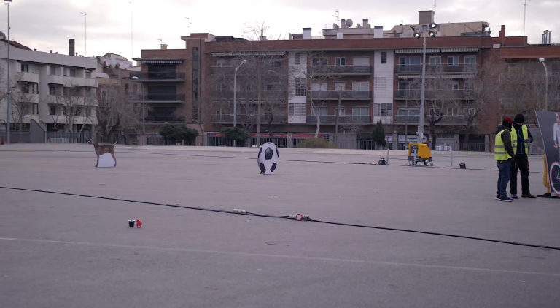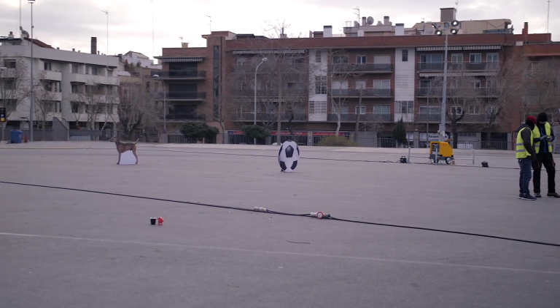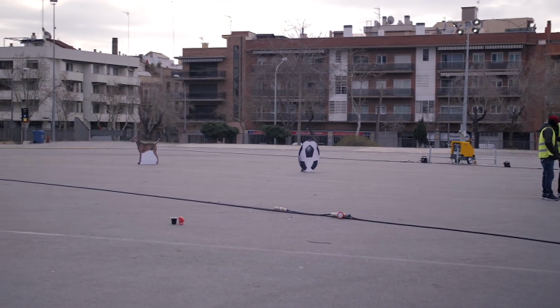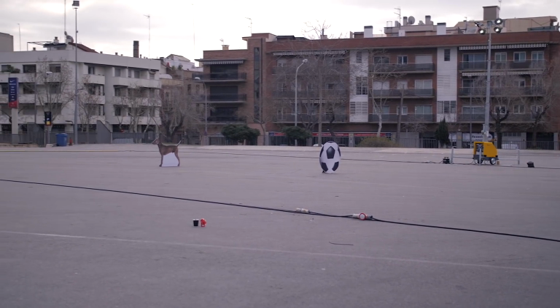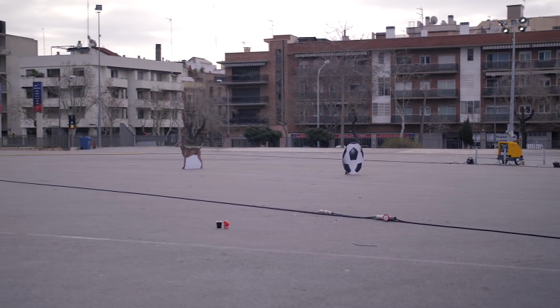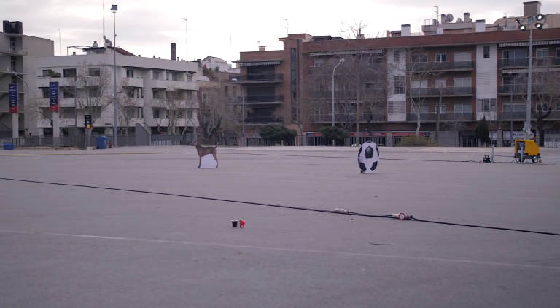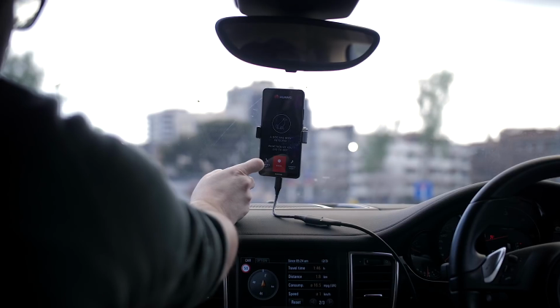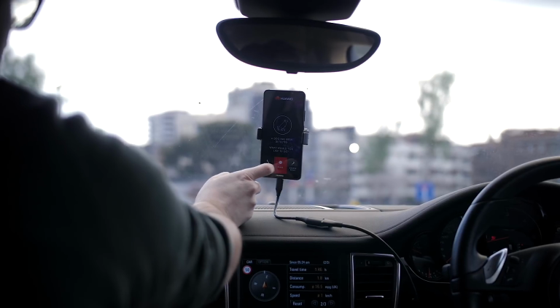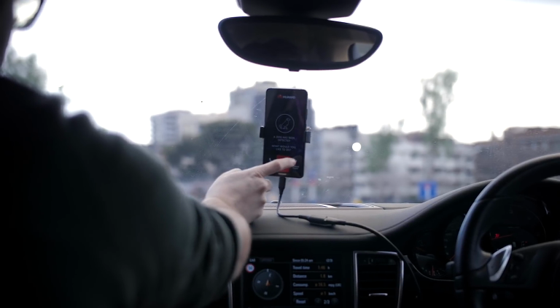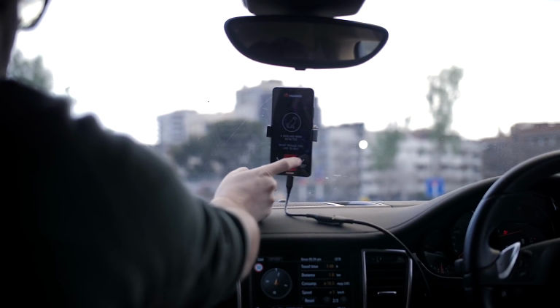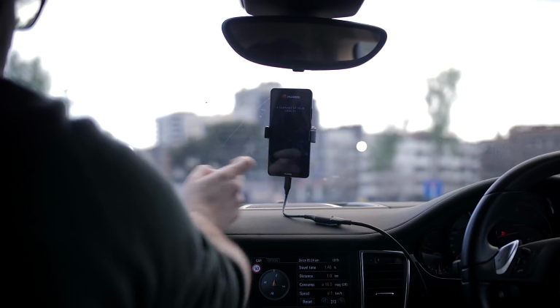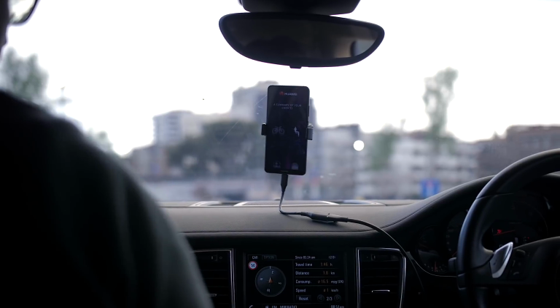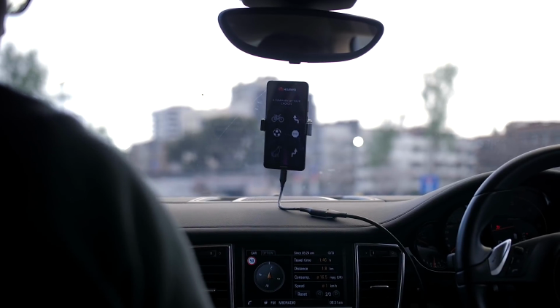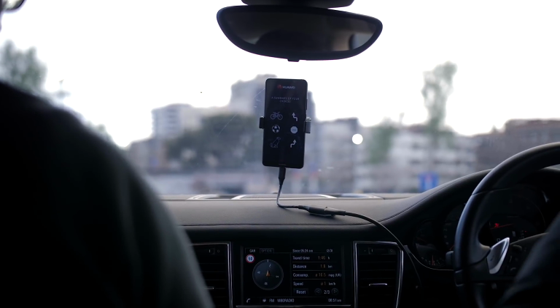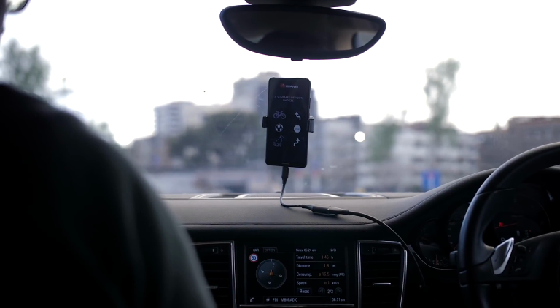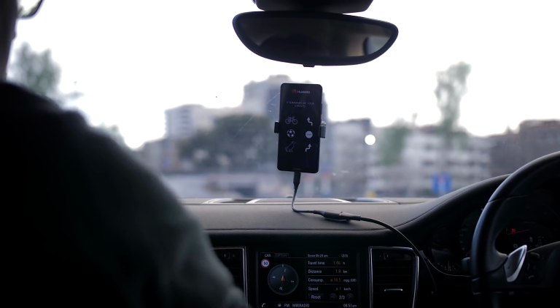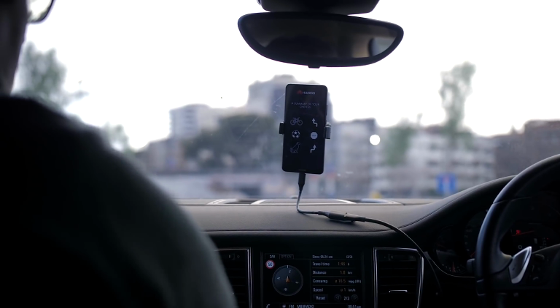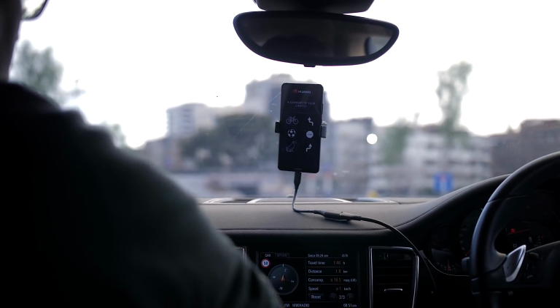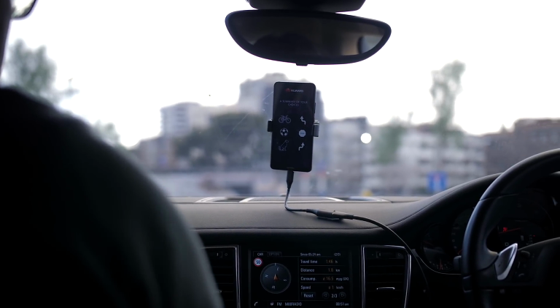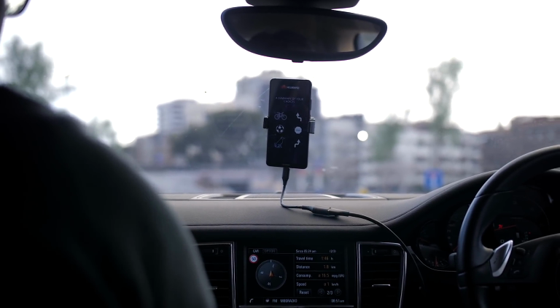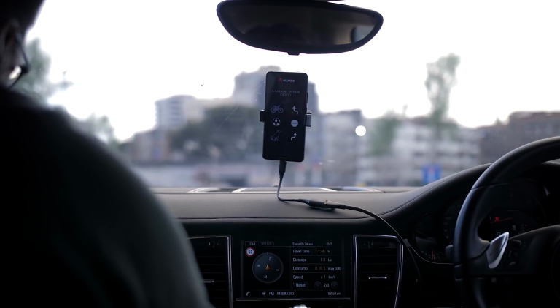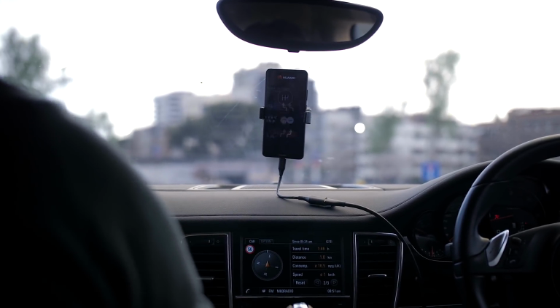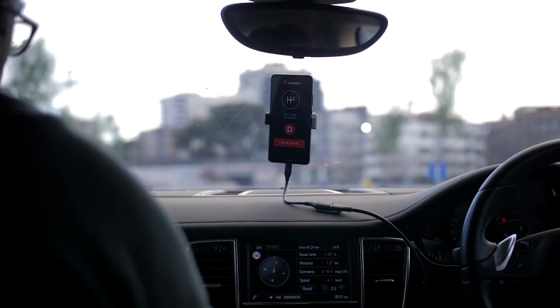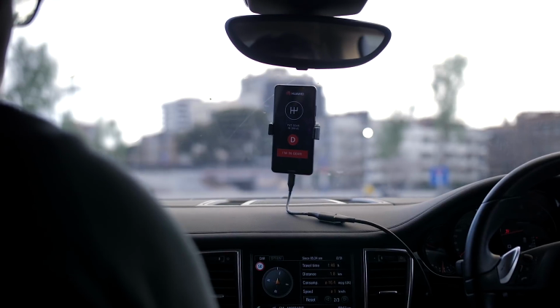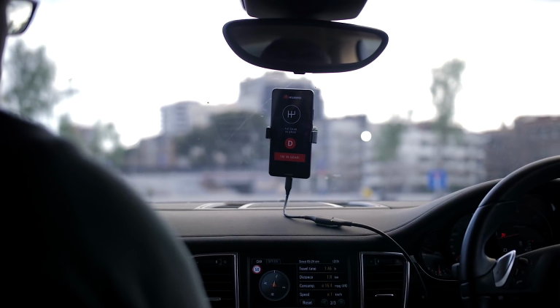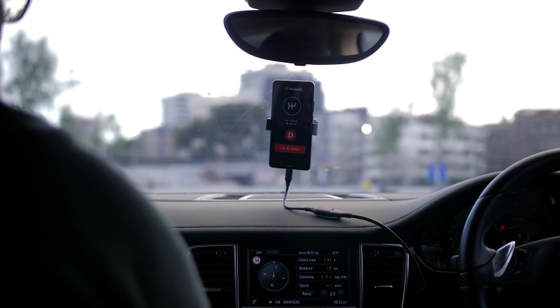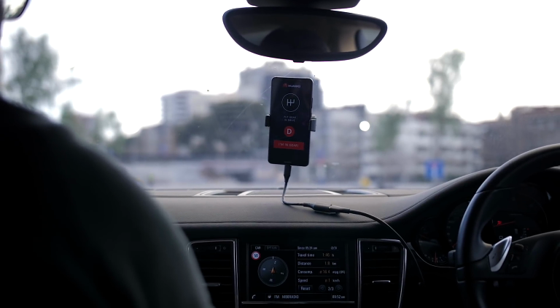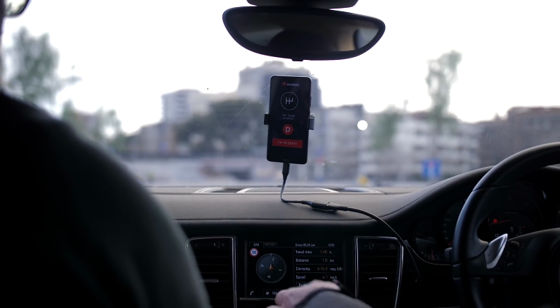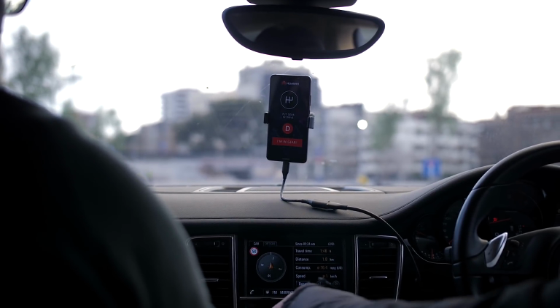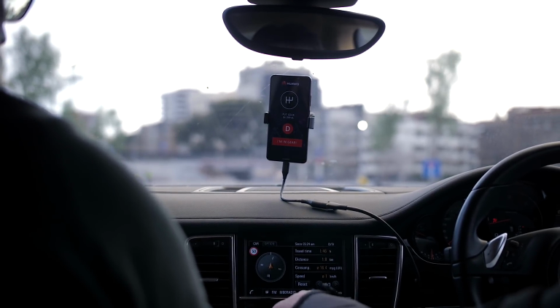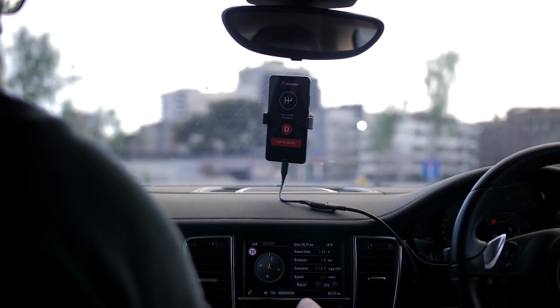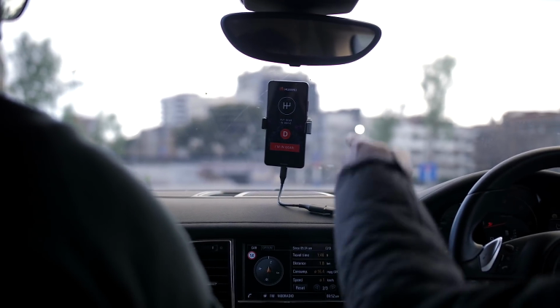Using the Mate 10 Pro's image recognition, the phone would tell the car to swerve left, swerve right, or brake whenever it saw one of these obstacles. The action the car took would be pre-selected by whoever was in the car before the car actually took off.